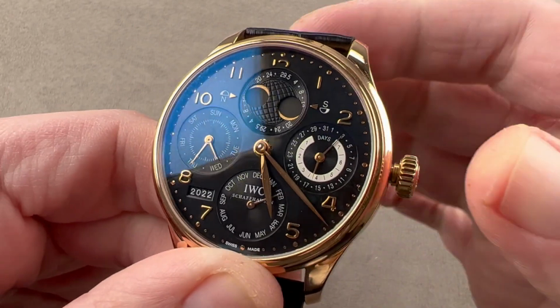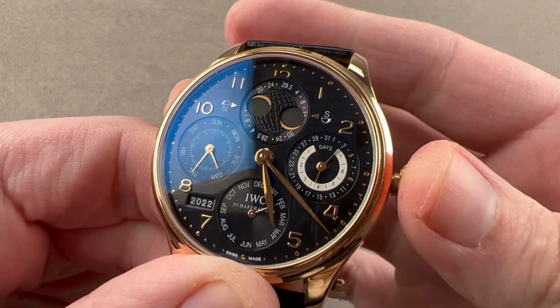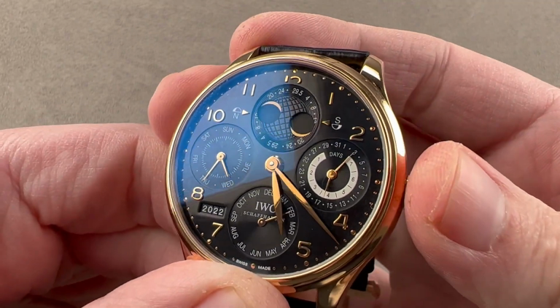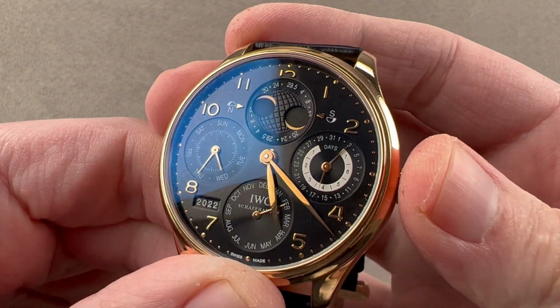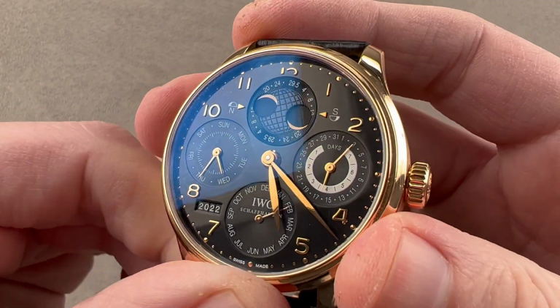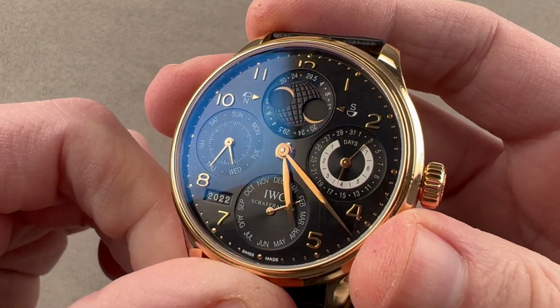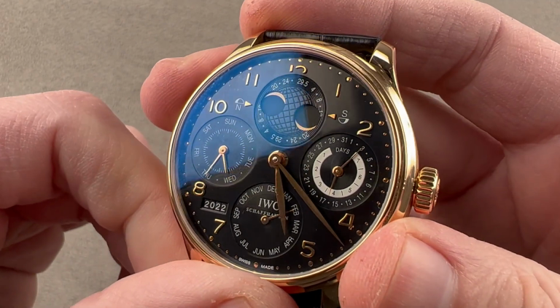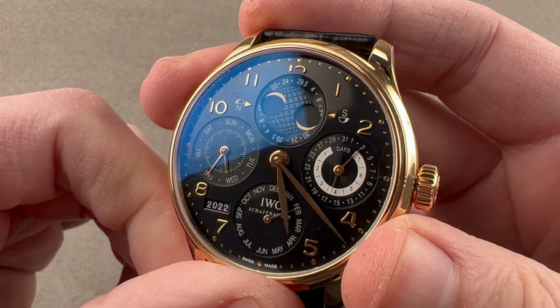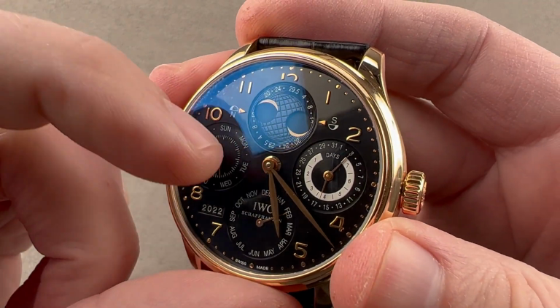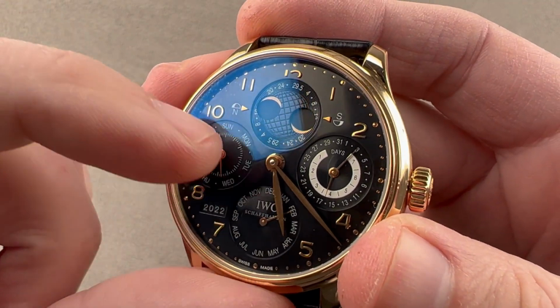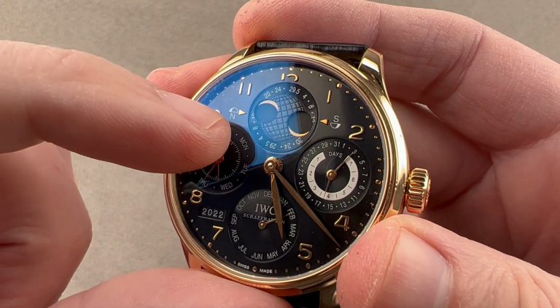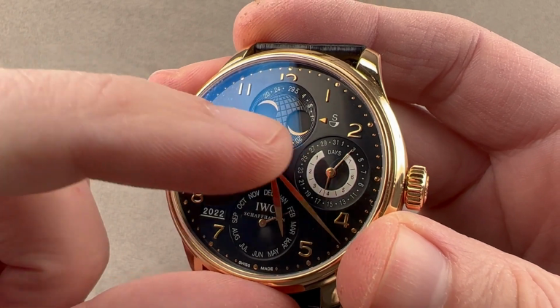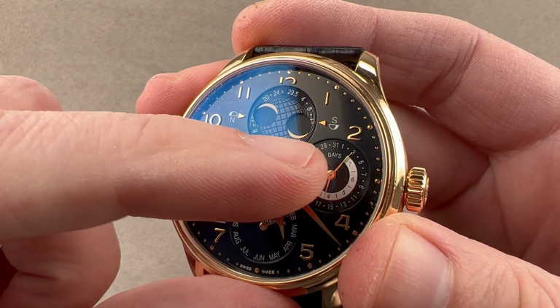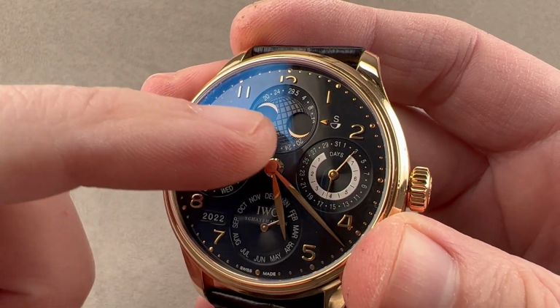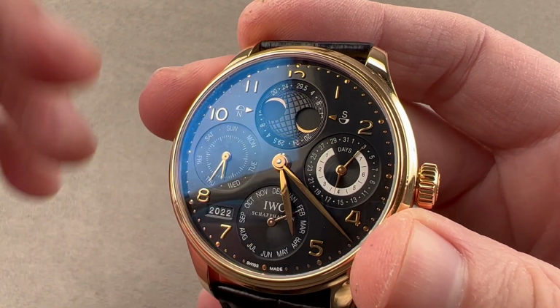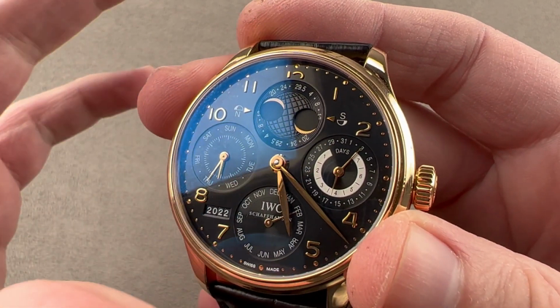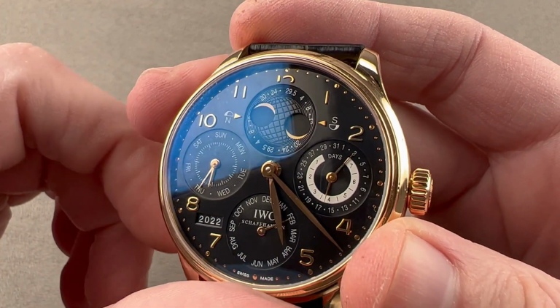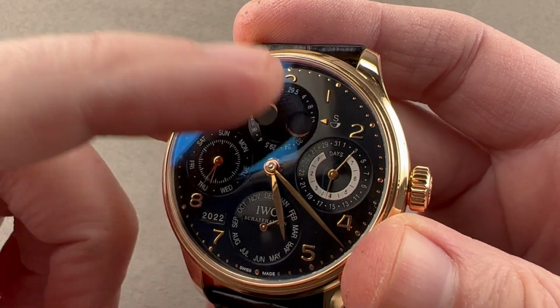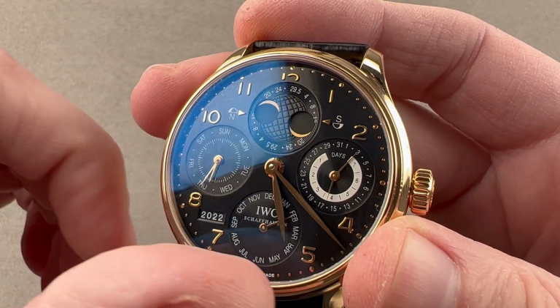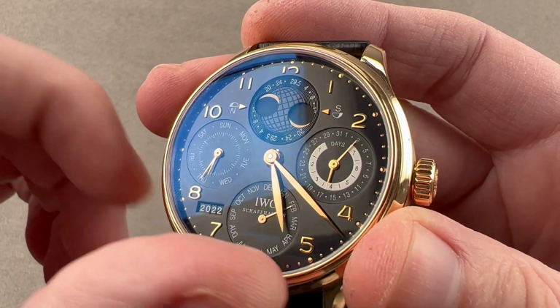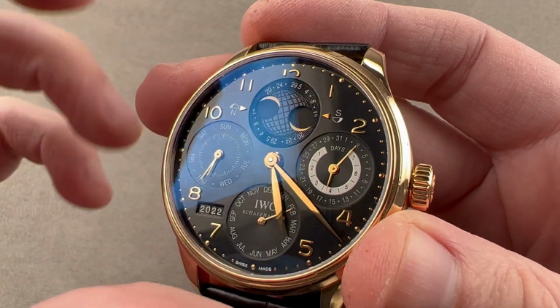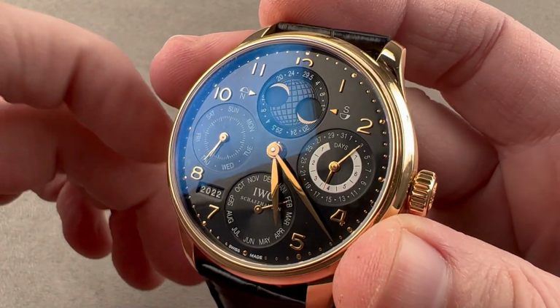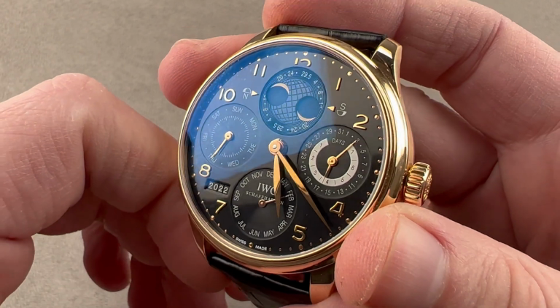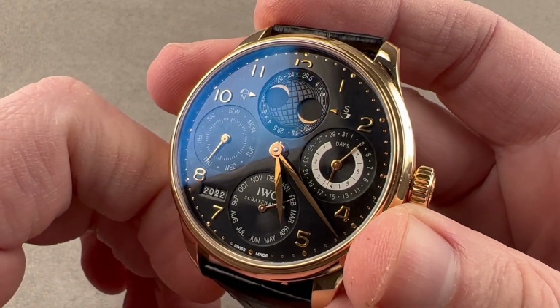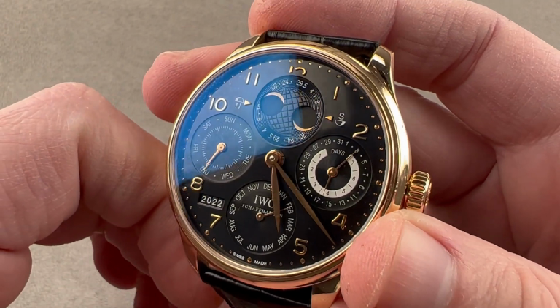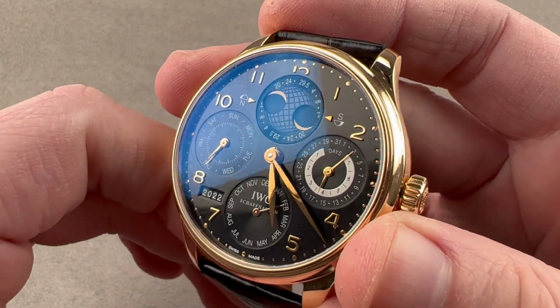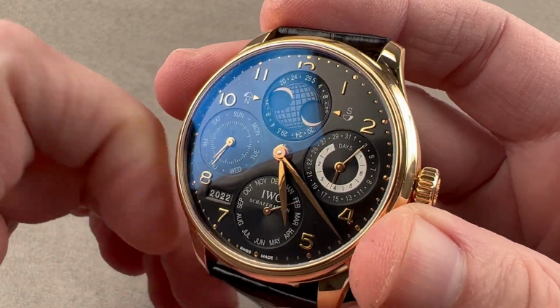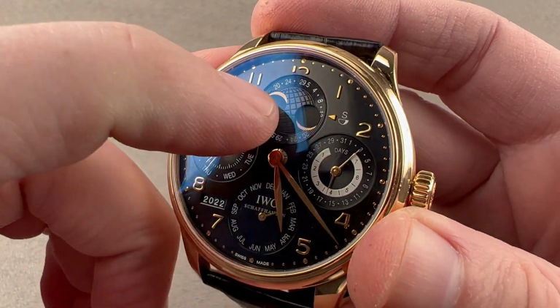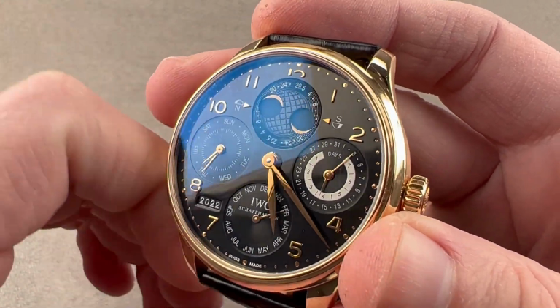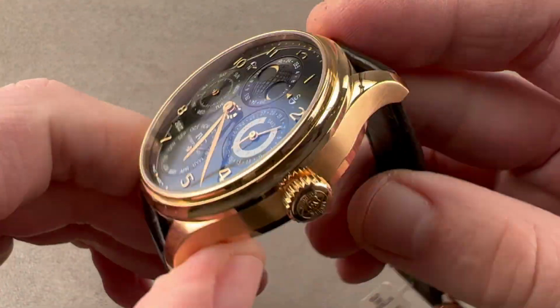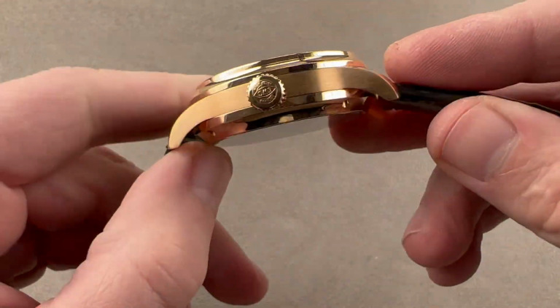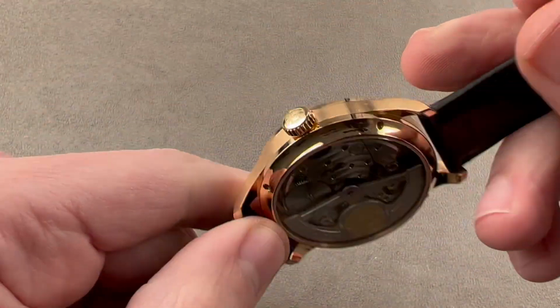The watch includes a double hemisphere moon phase, so you have the northern hemisphere and the southern hemisphere. That's why we have two different moon phases inside that geosphere-cut register up at 12 o'clock. We also have the age of the moon around its periphery.